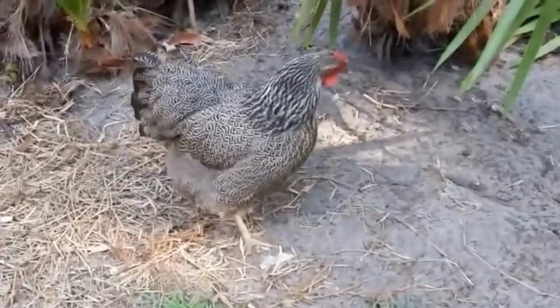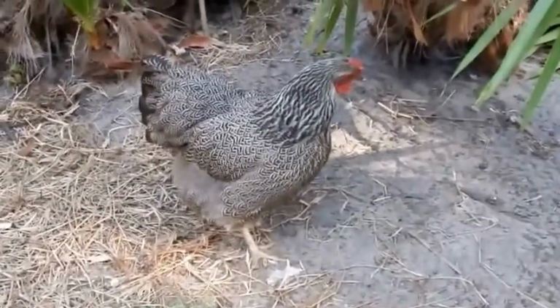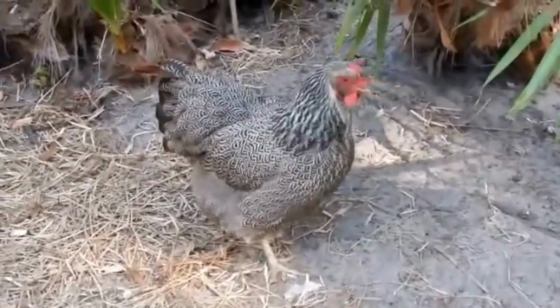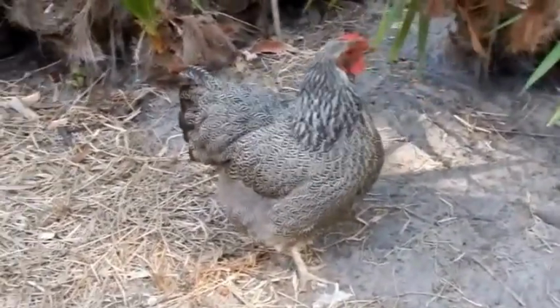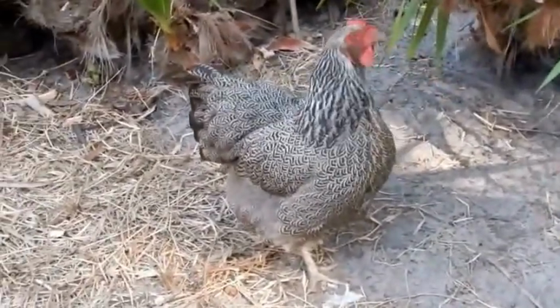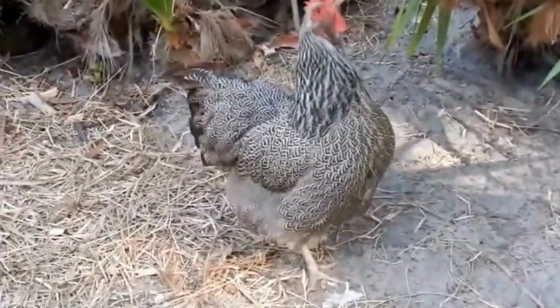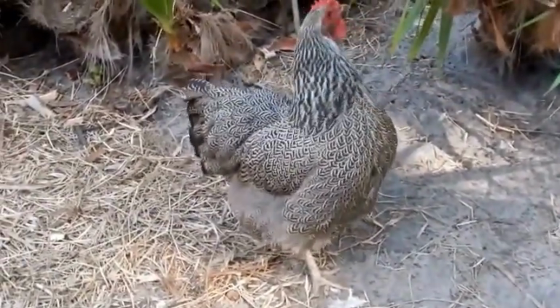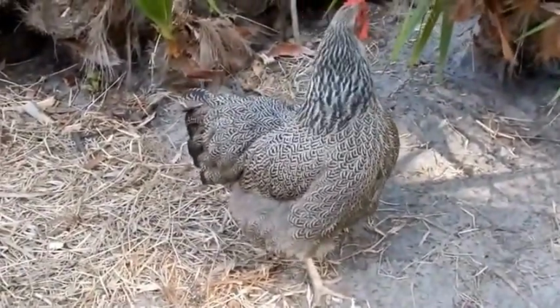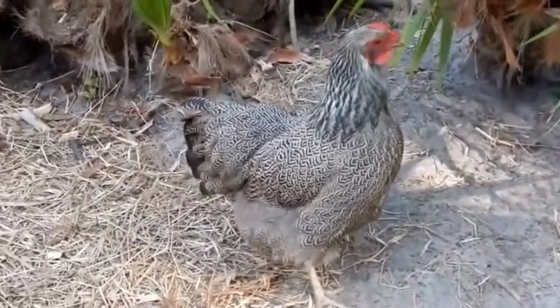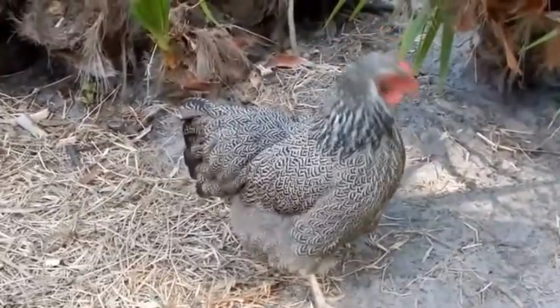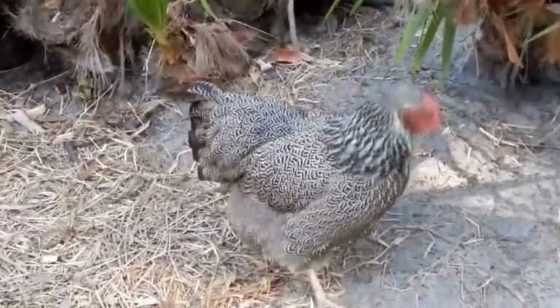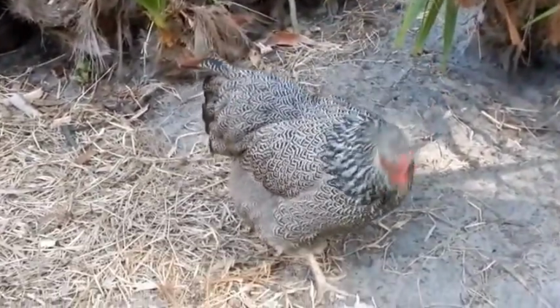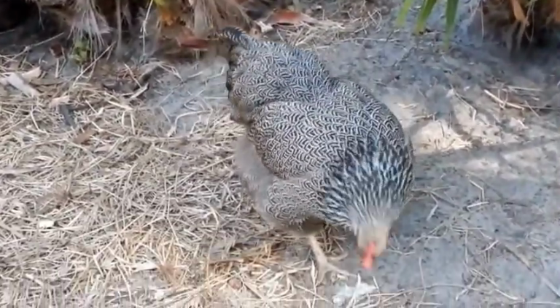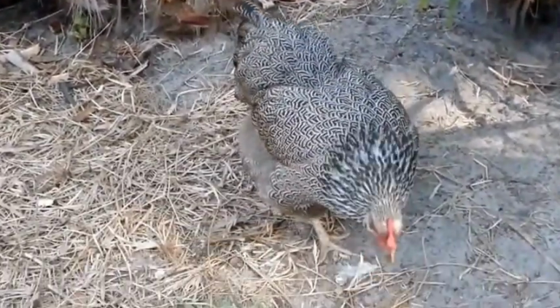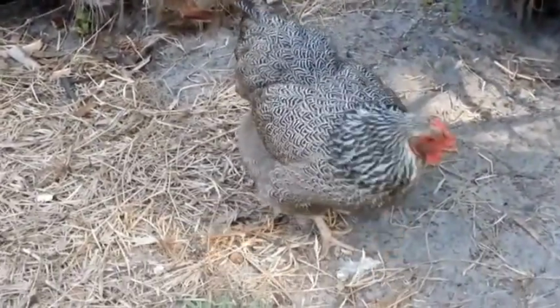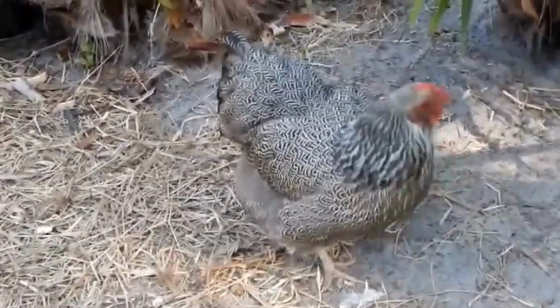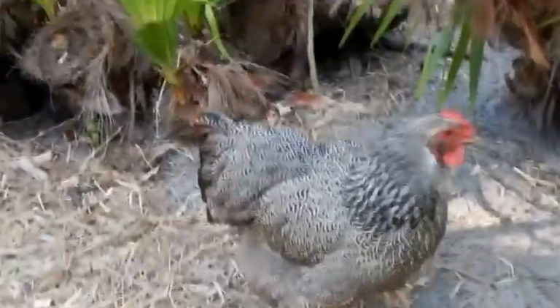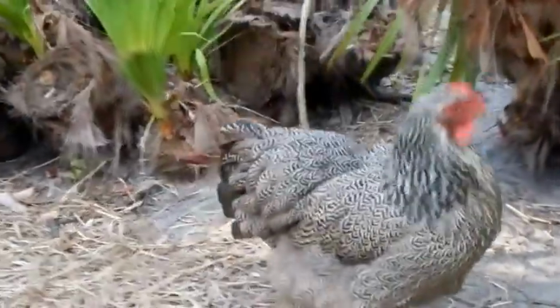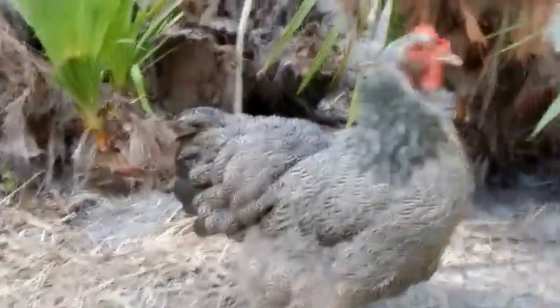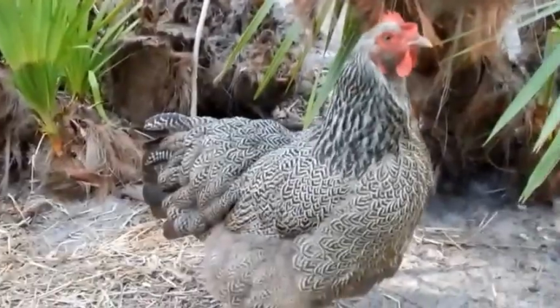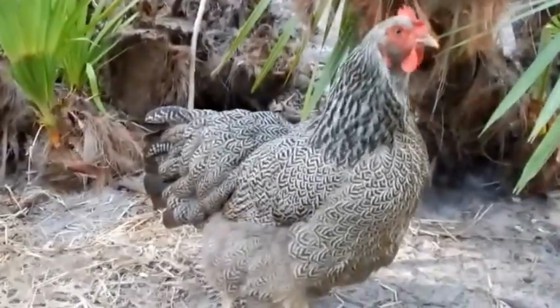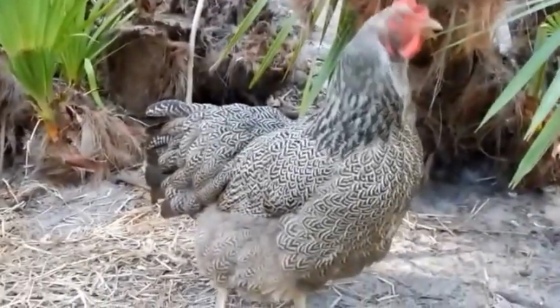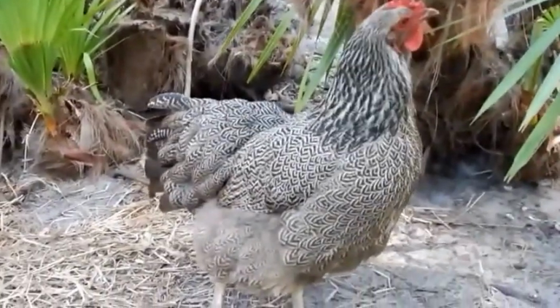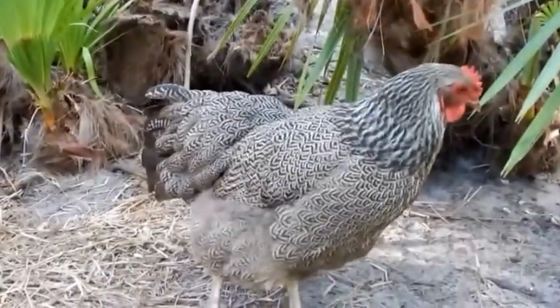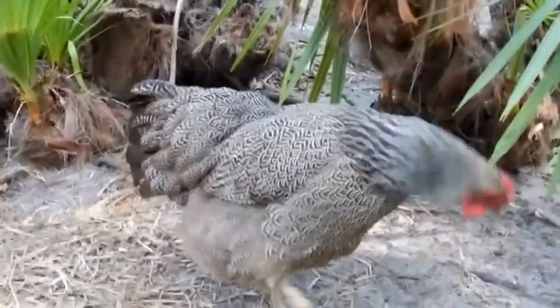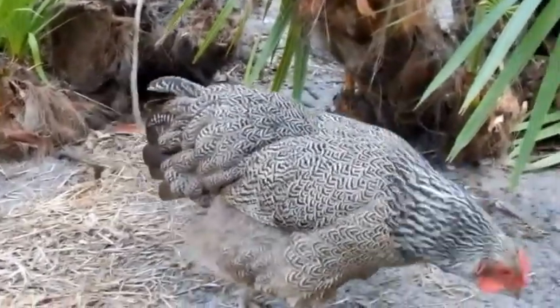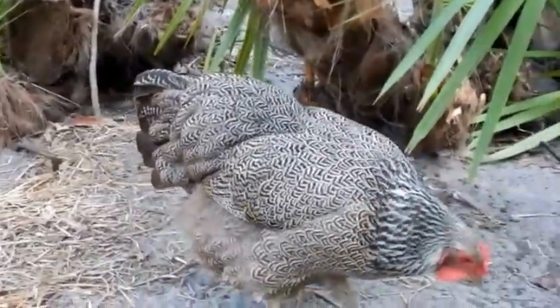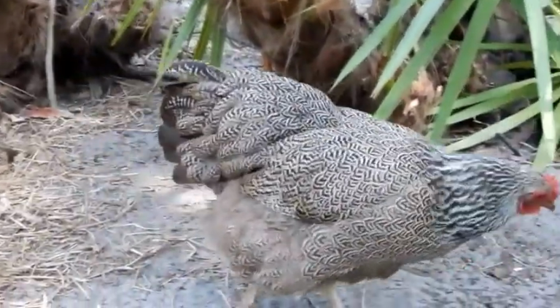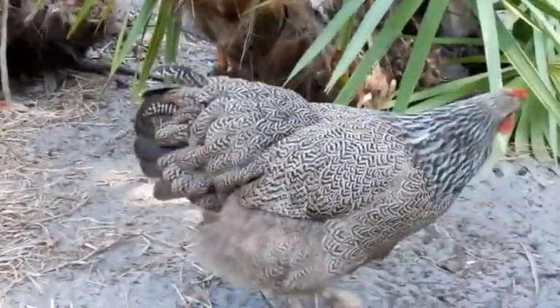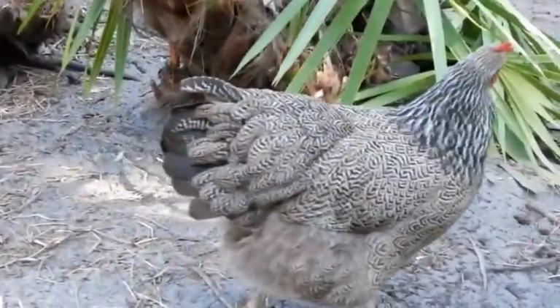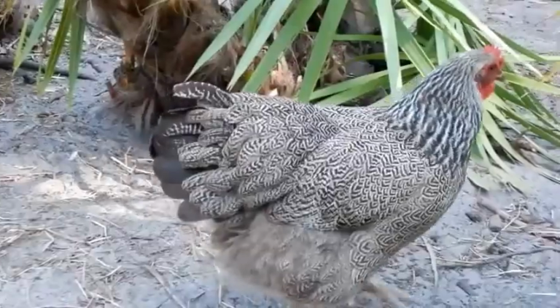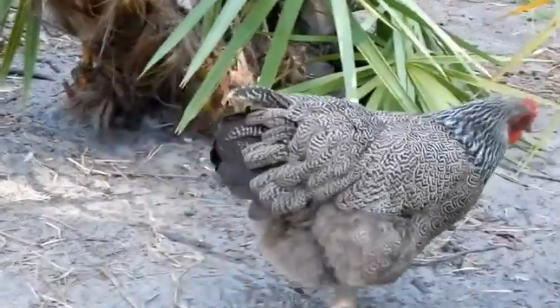This is our silver penciled rock. I was just going to tell you about the rock breed in general — they're very good layers. I have a partridge rock and a silver penciled rock. Those are the two varieties and those ones make fantastic show birds.